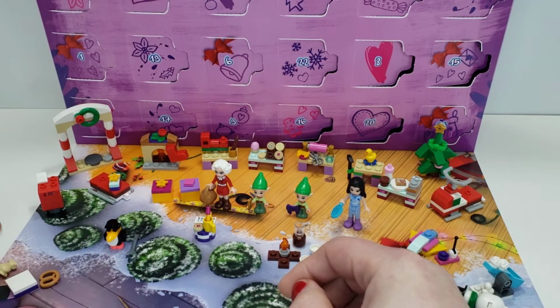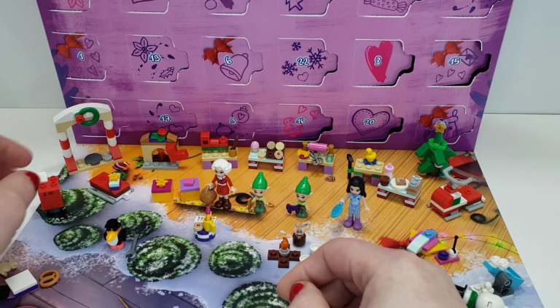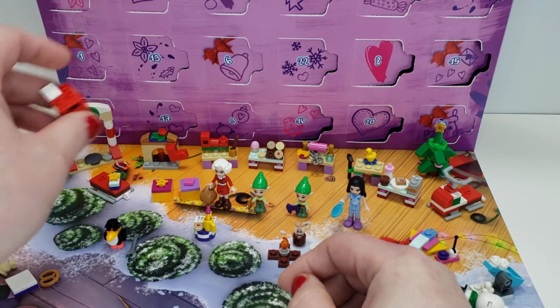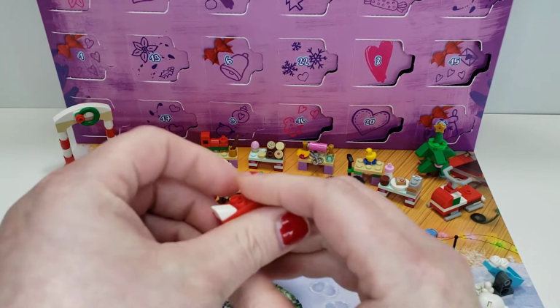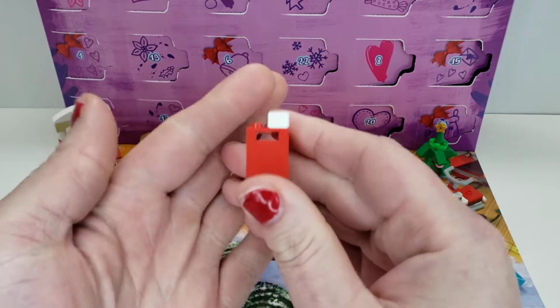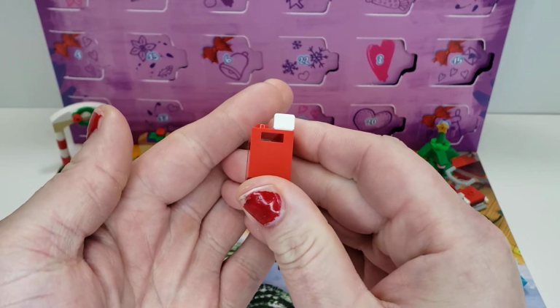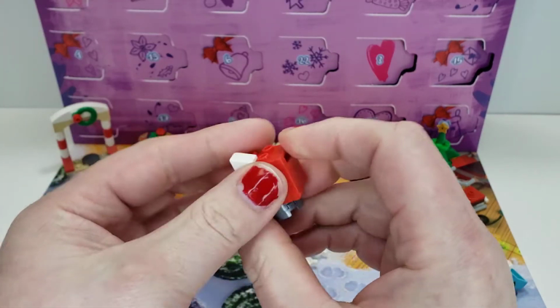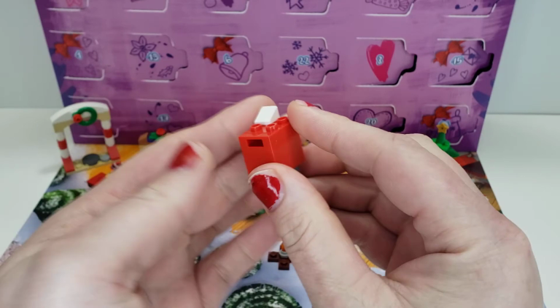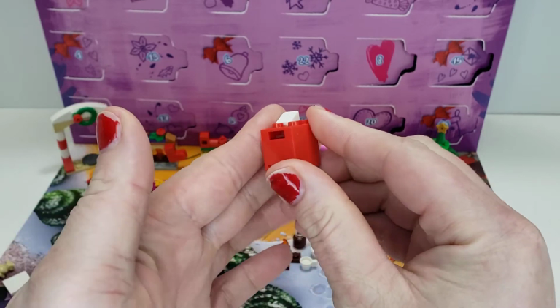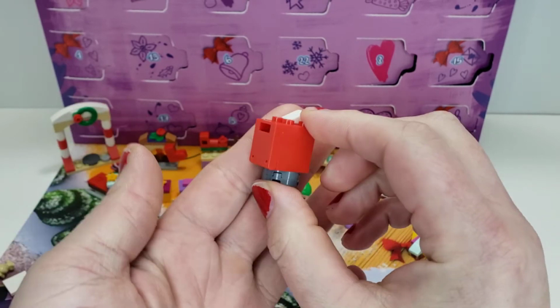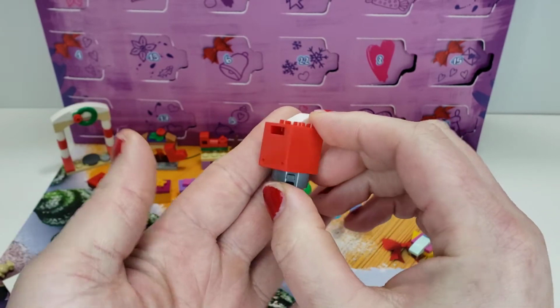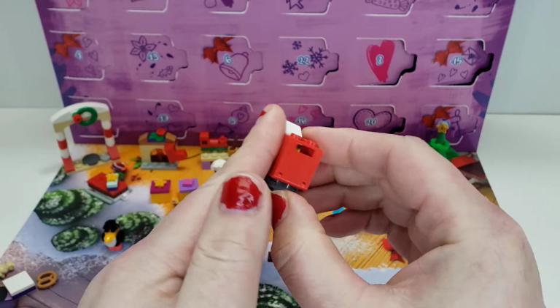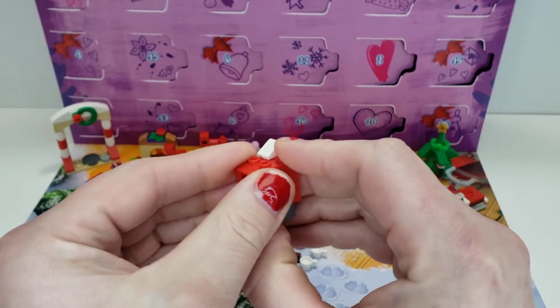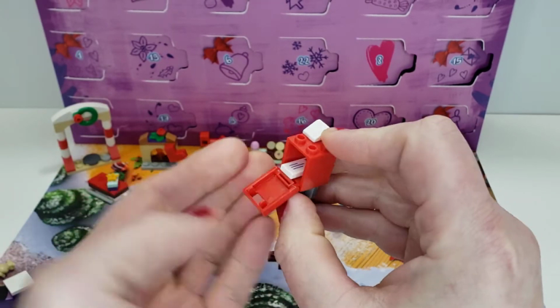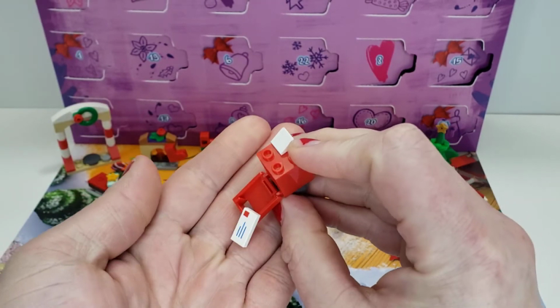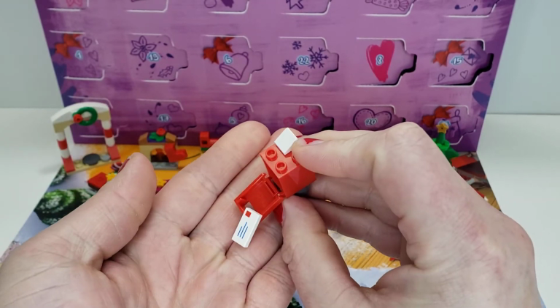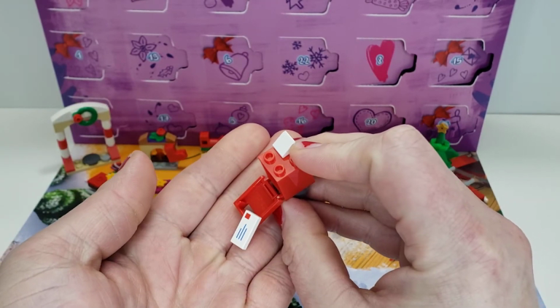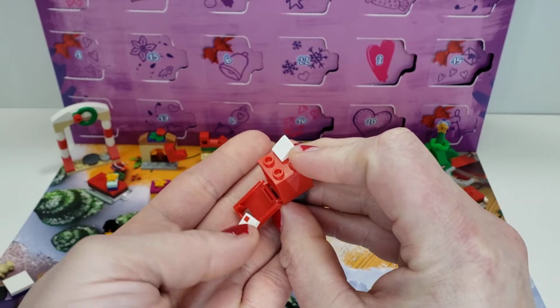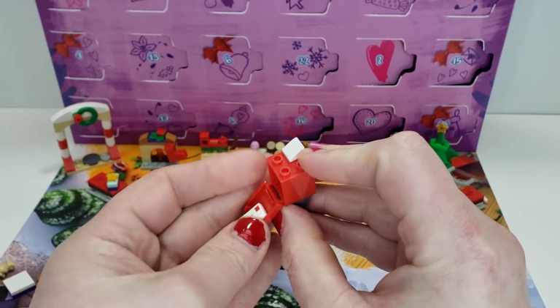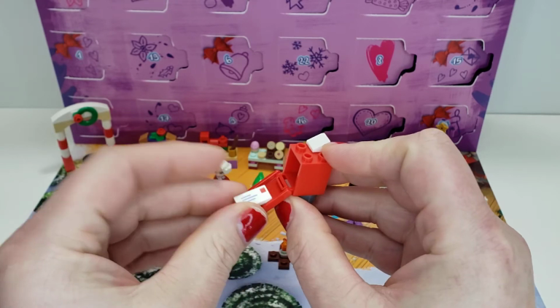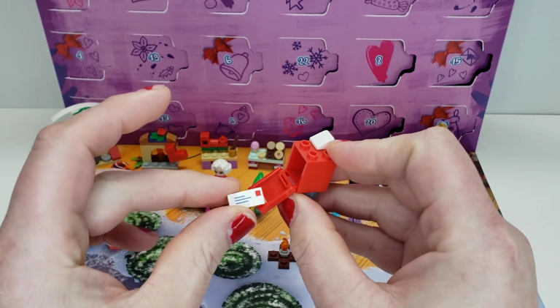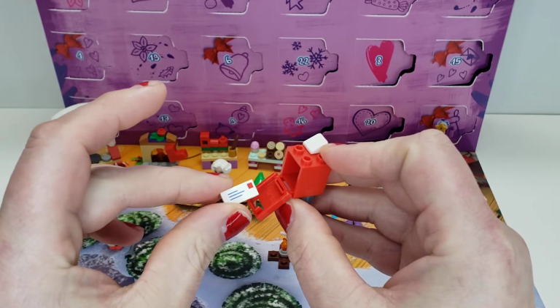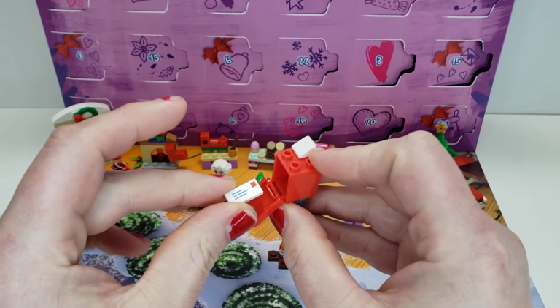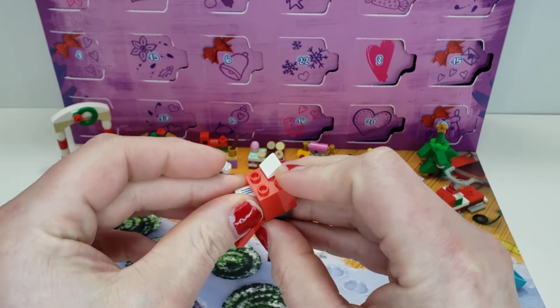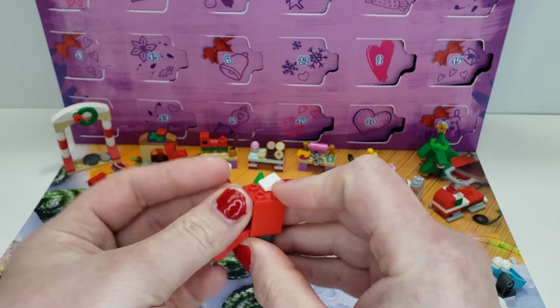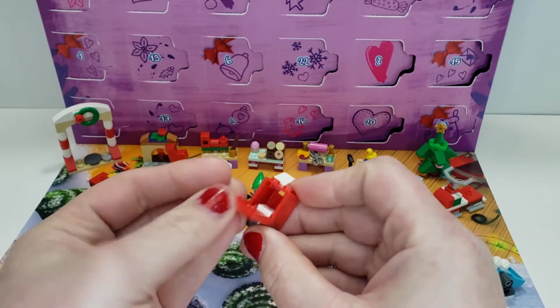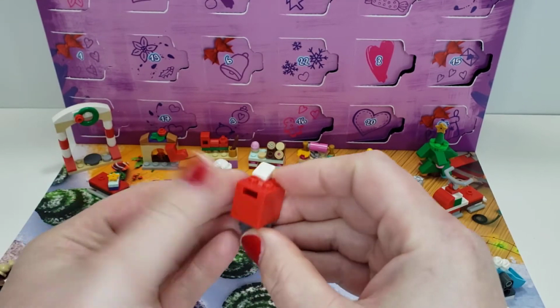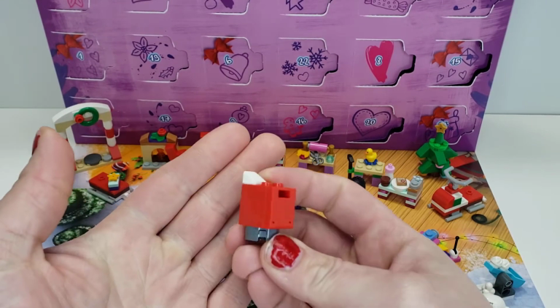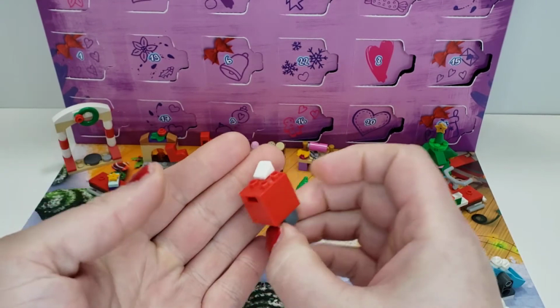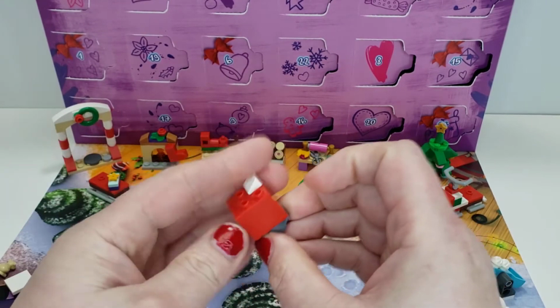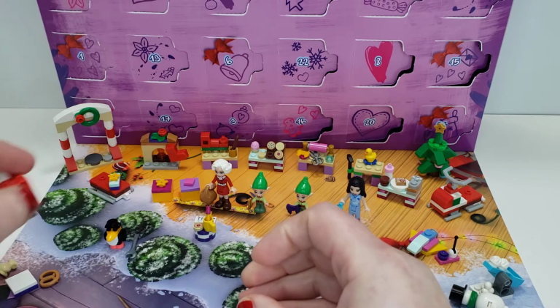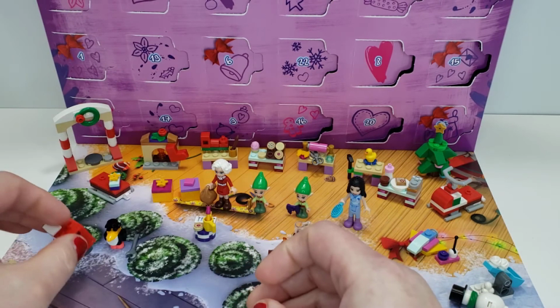We also have a mailbox, all in red, and it has one piece of mail in there — the older kind, which just has a stamp and some writing on it. Really simple build there.